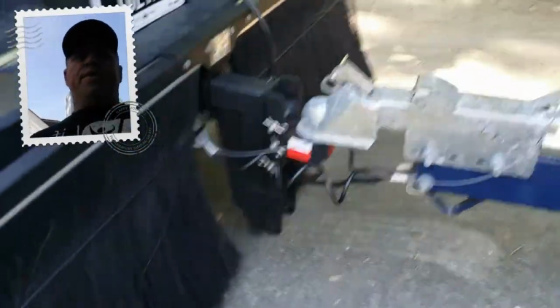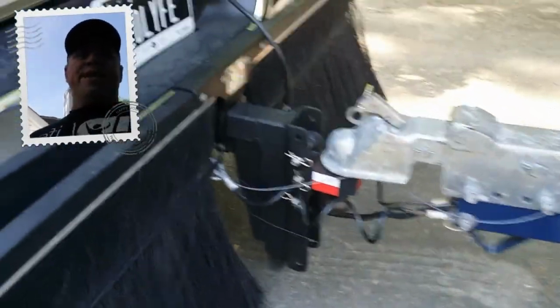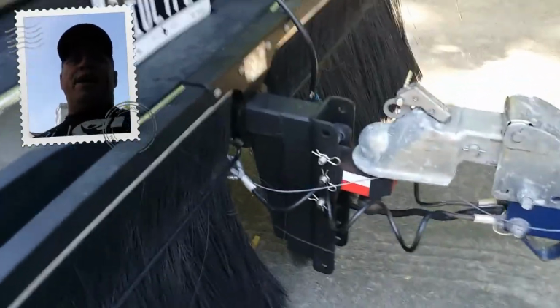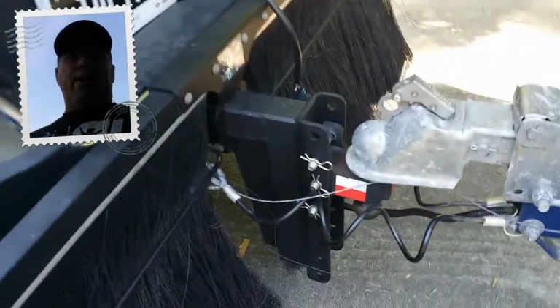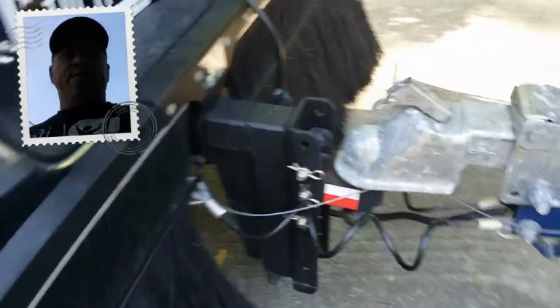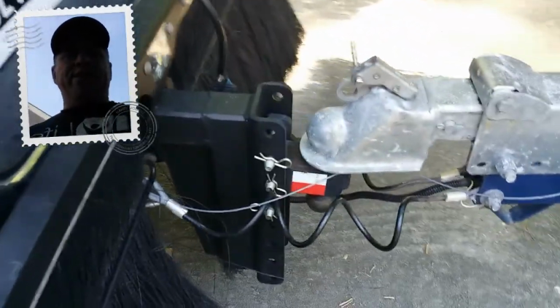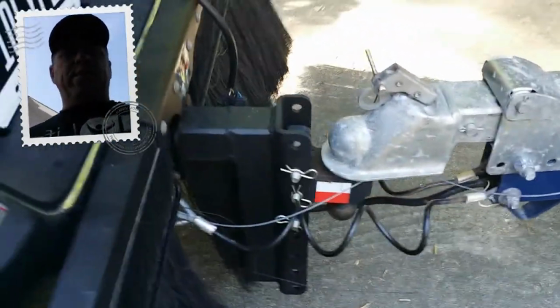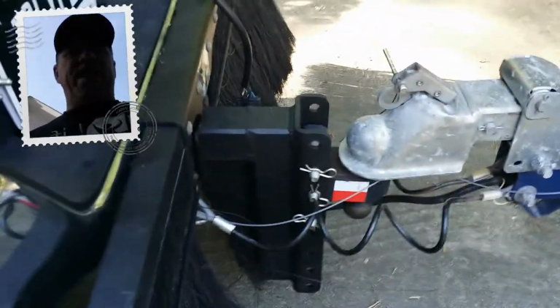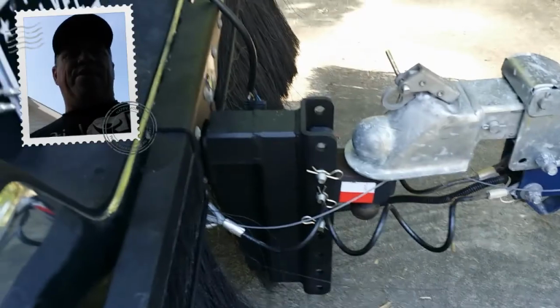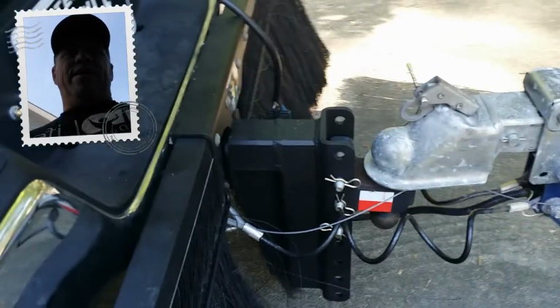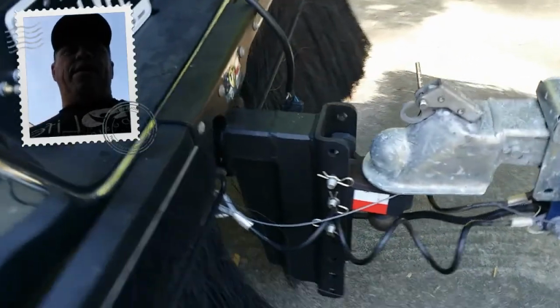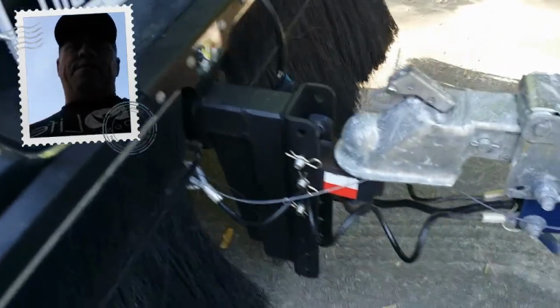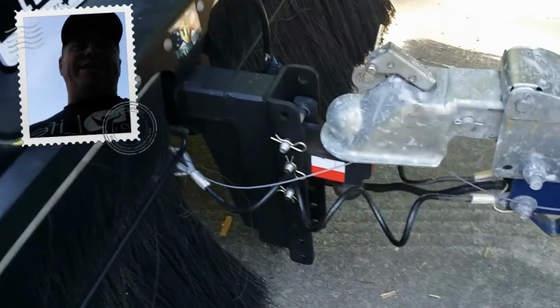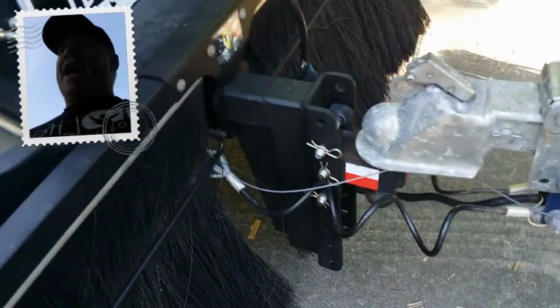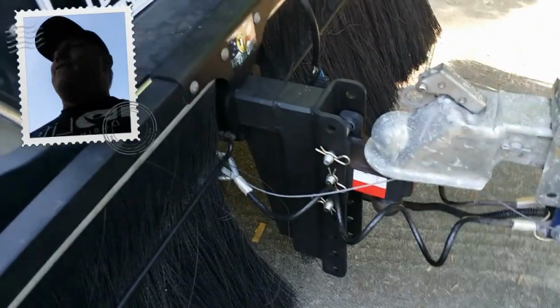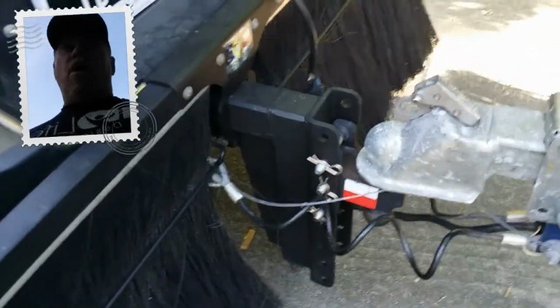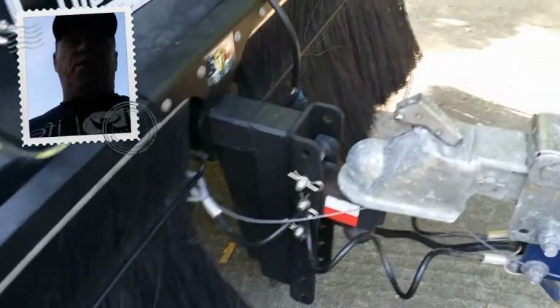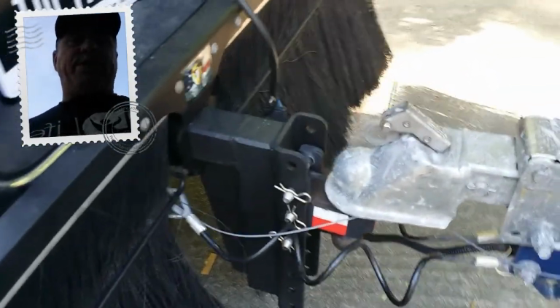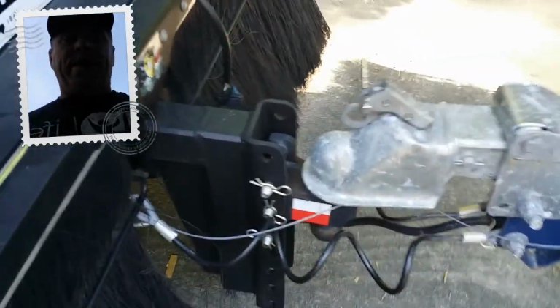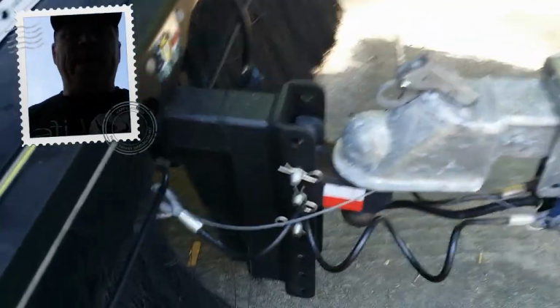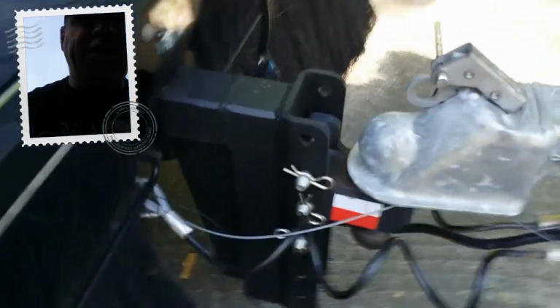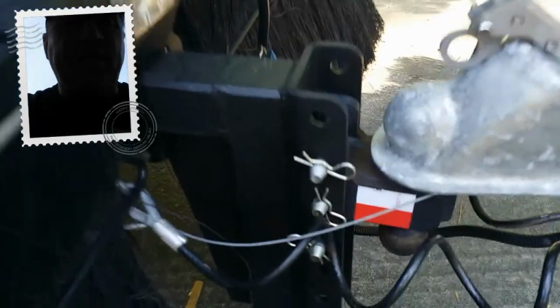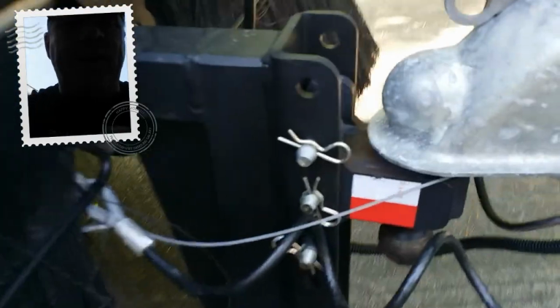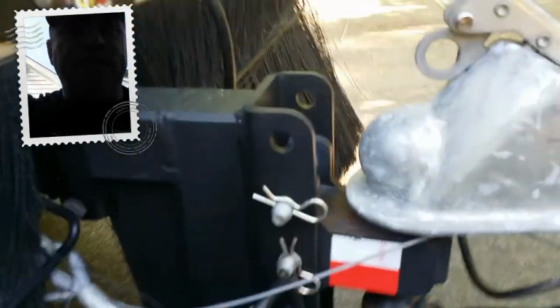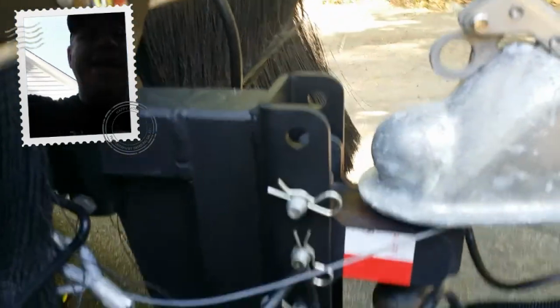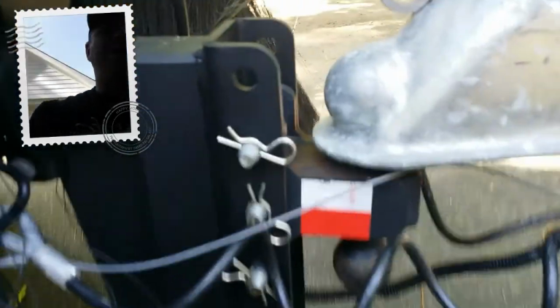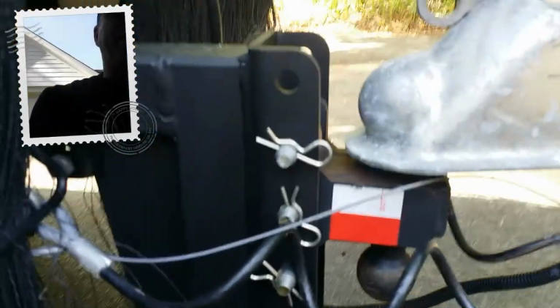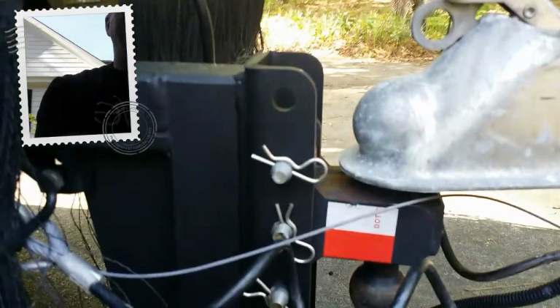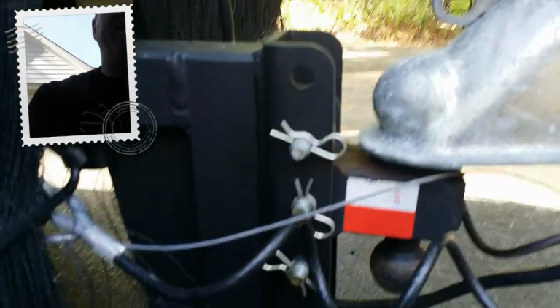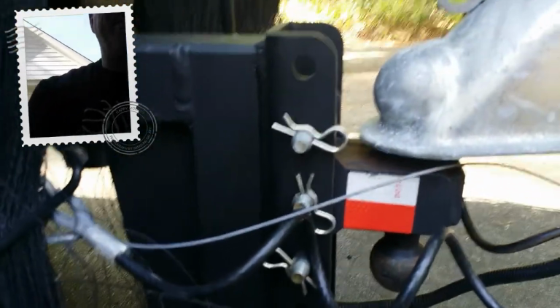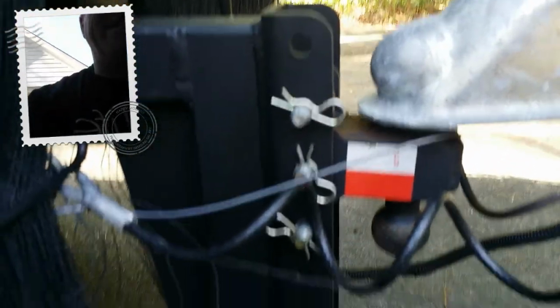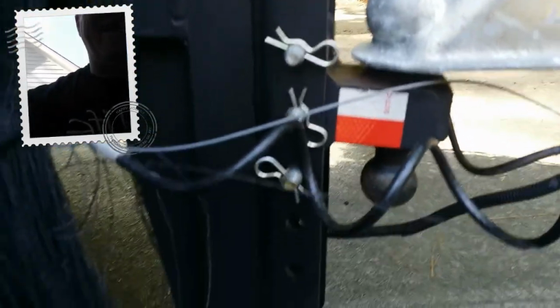This hitch, without a doubt, is one of the most phenomenal products that I have in my arsenal while I'm towing. This is the 8-inch drop right here — the adjustability is outstanding.